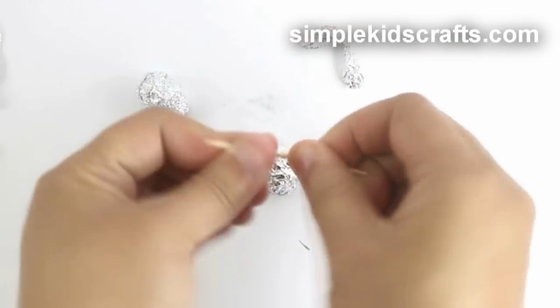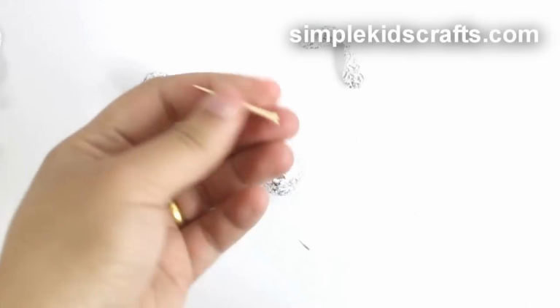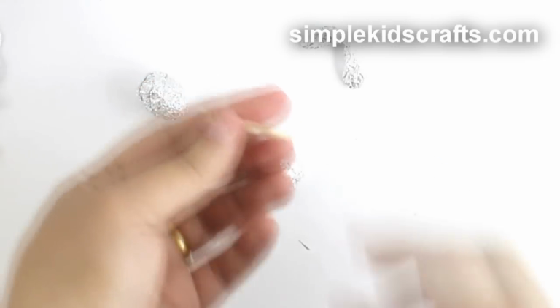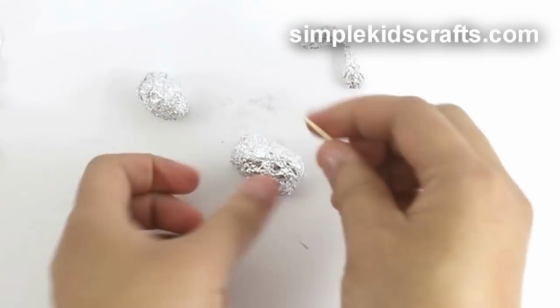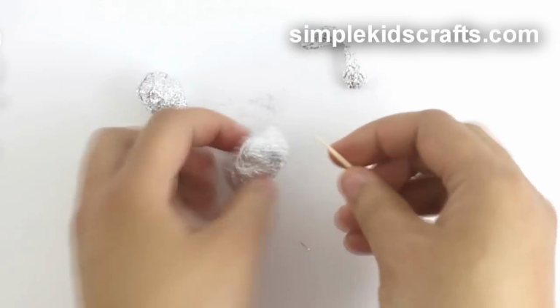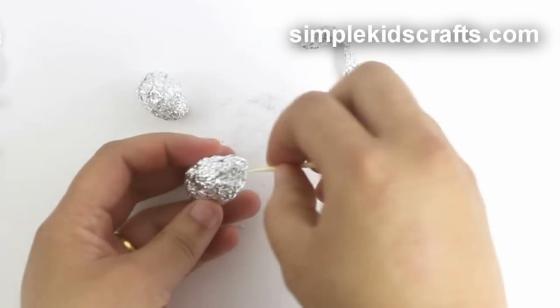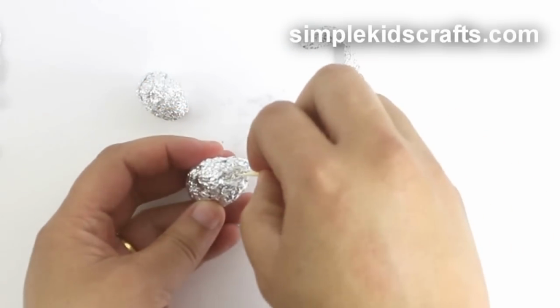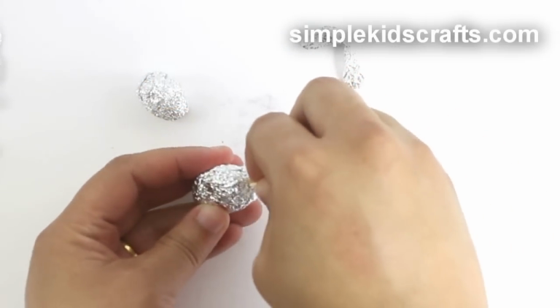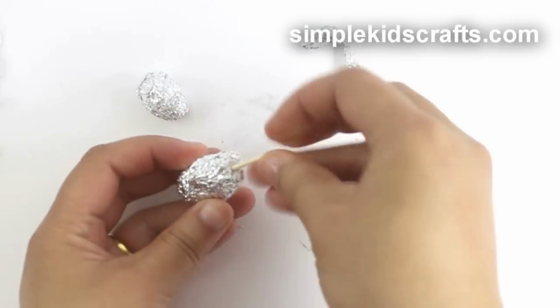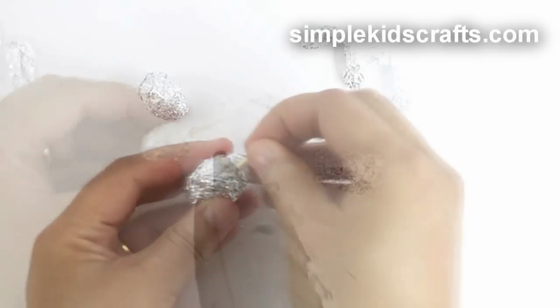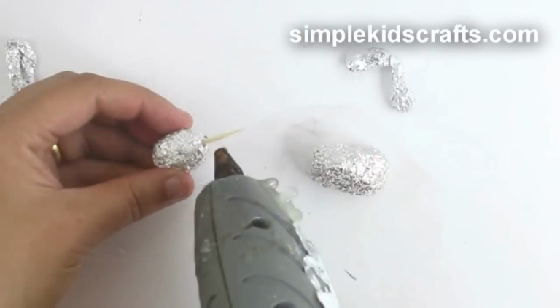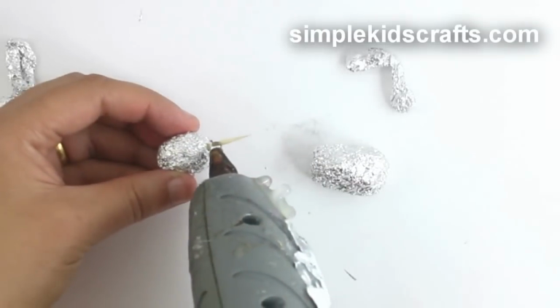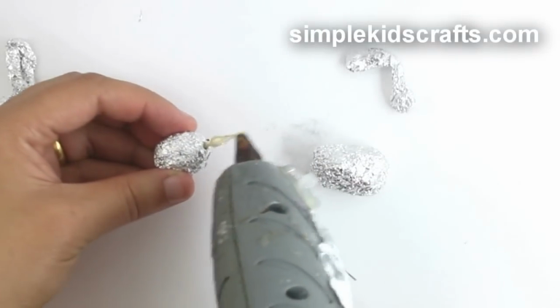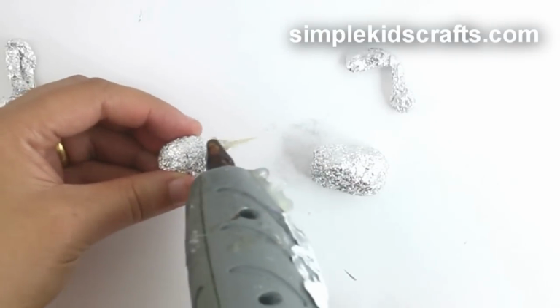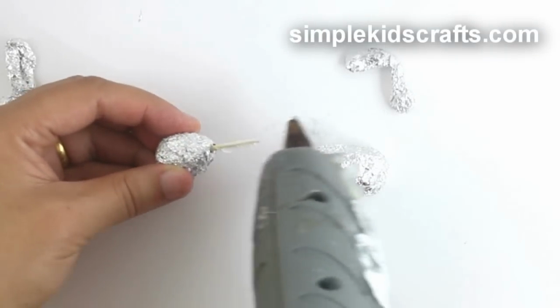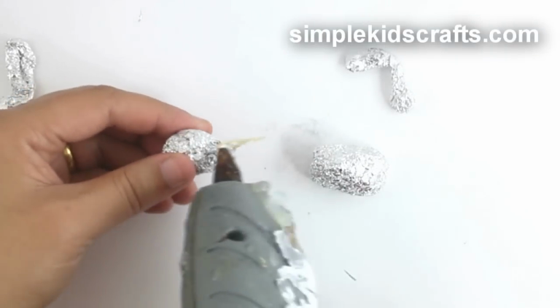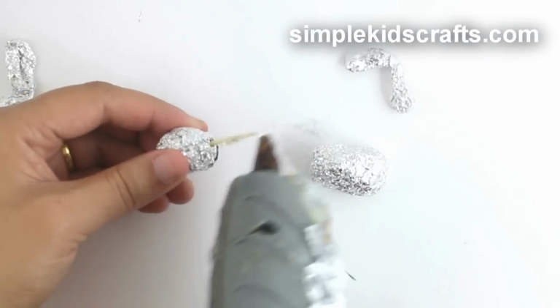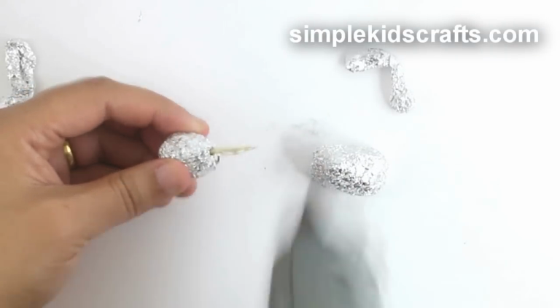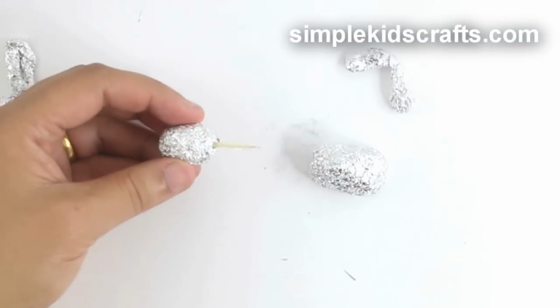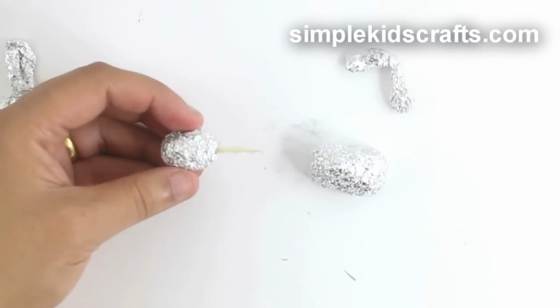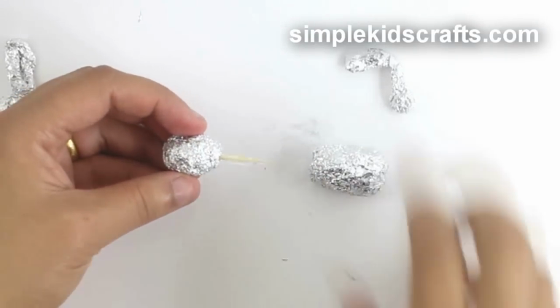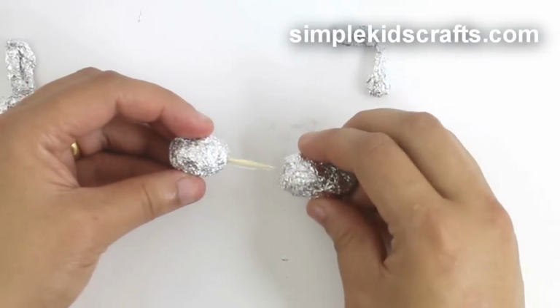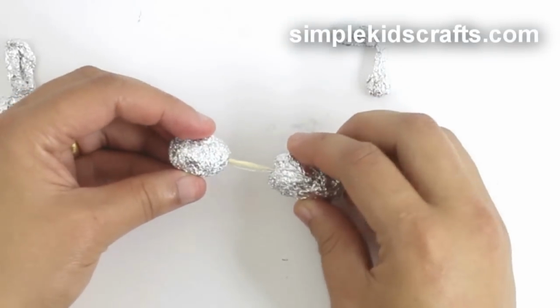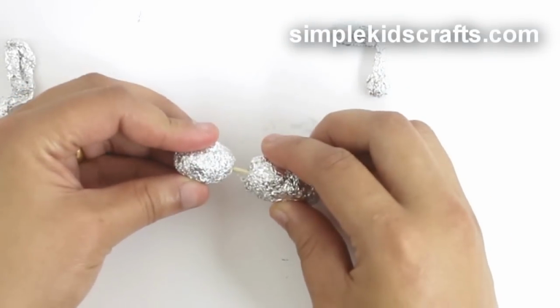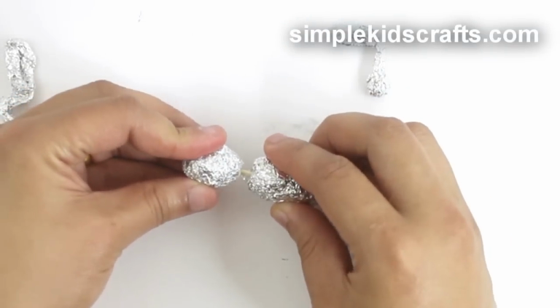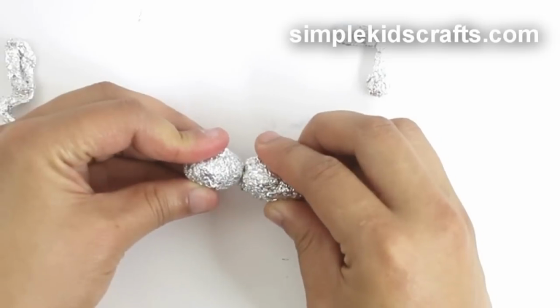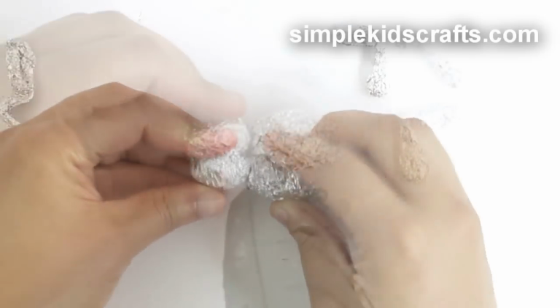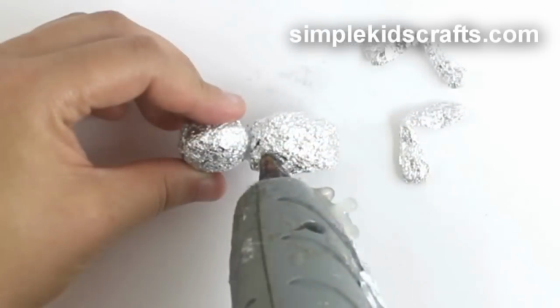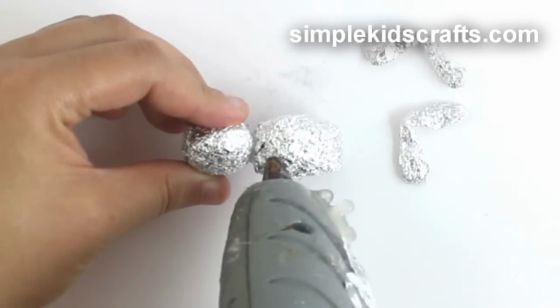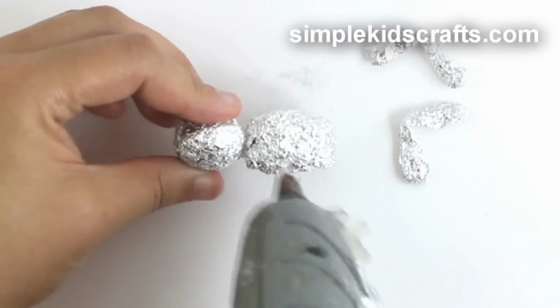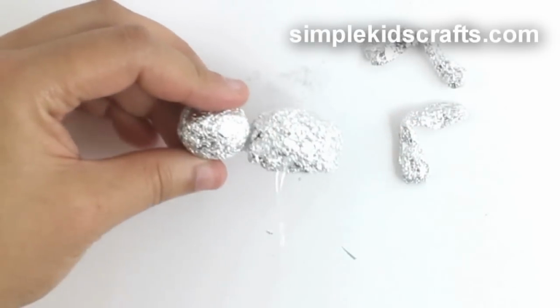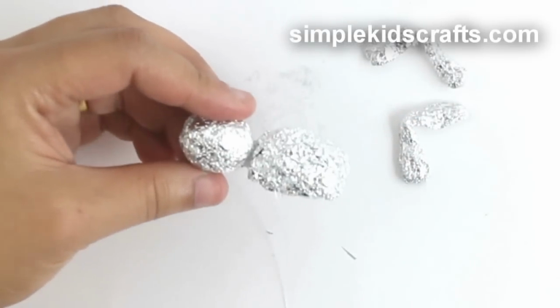Cut a toothpick and insert the pointy part of the toothpick onto the head. Glue it, then glue the head onto the body. Assemble.